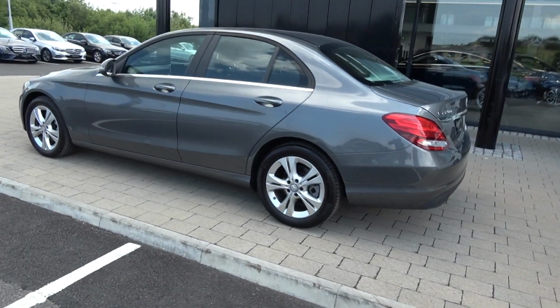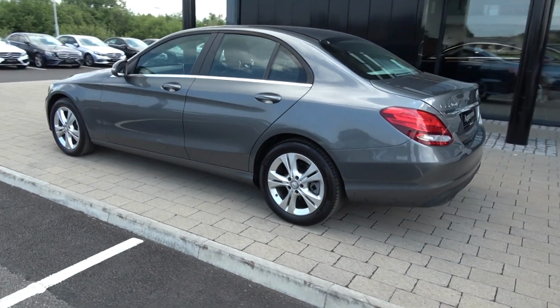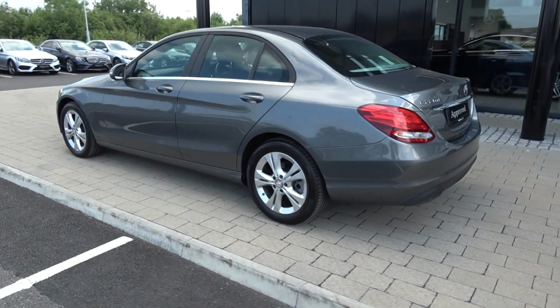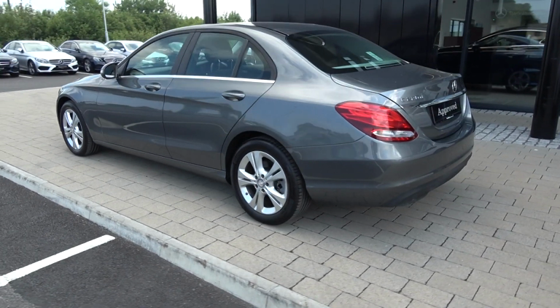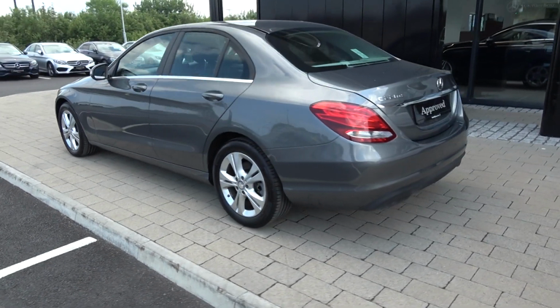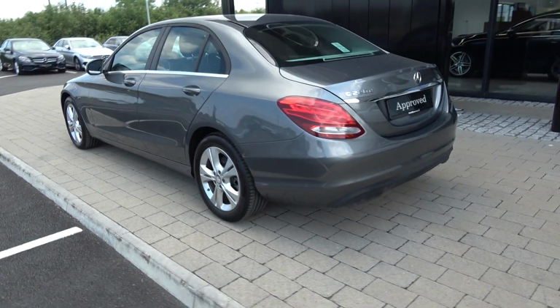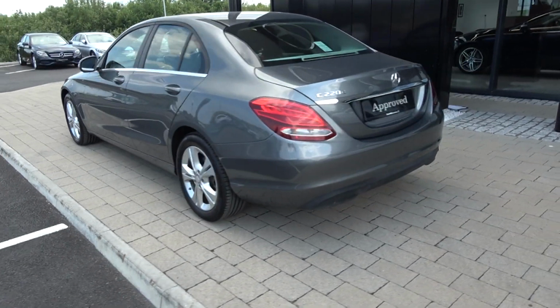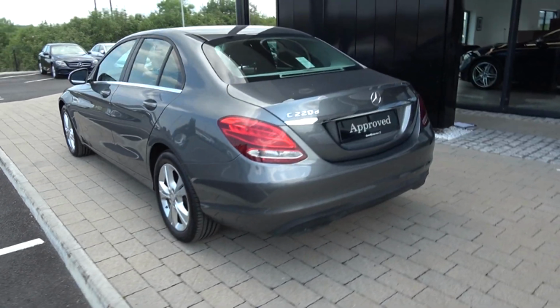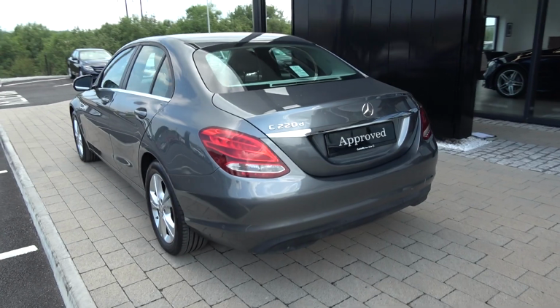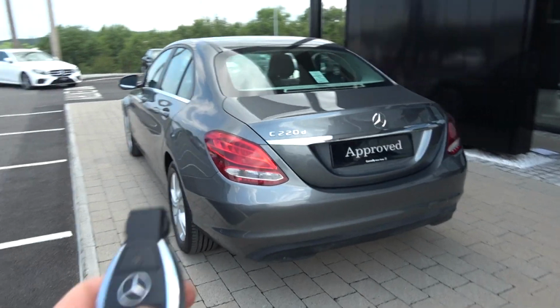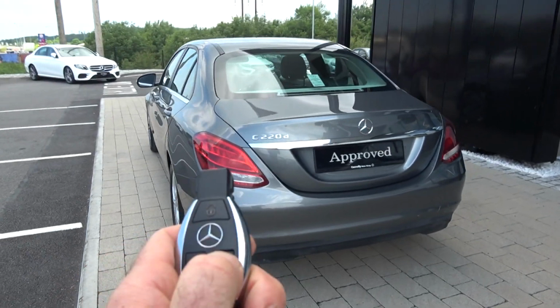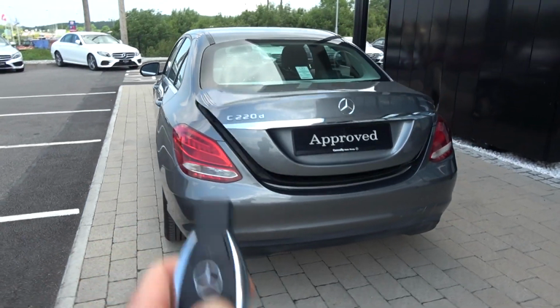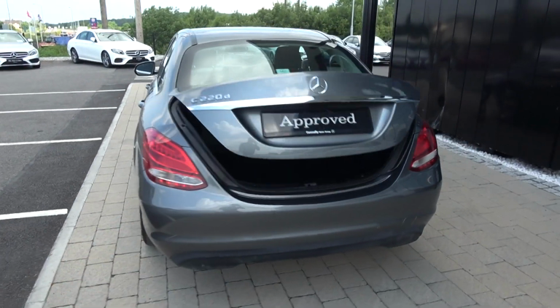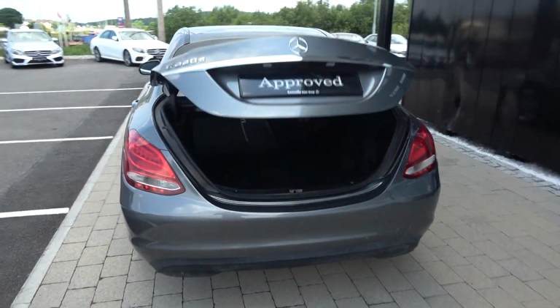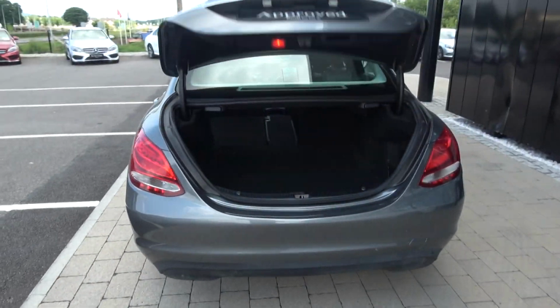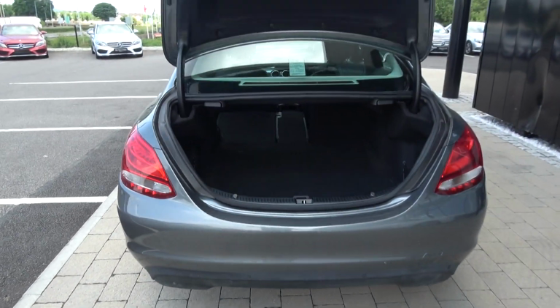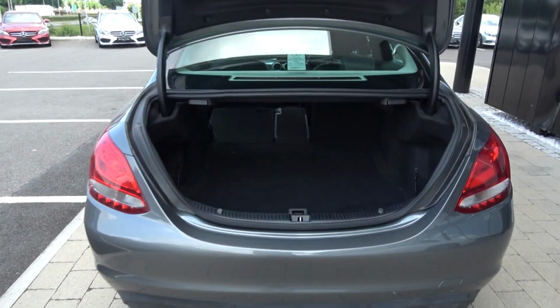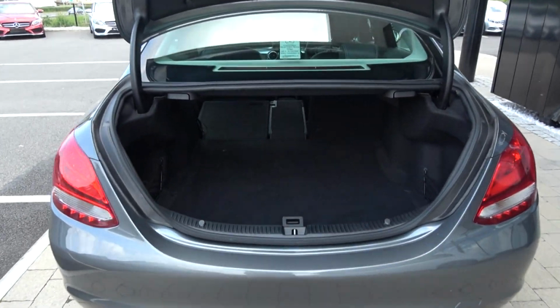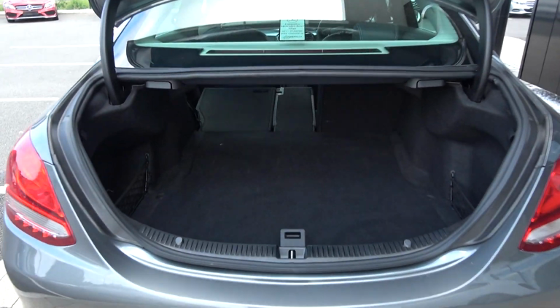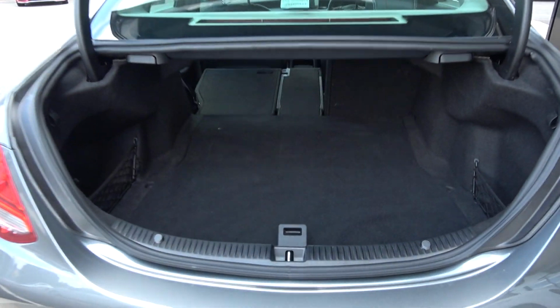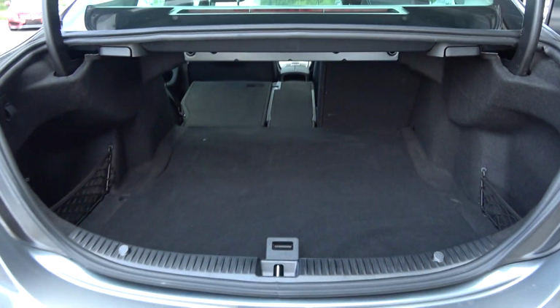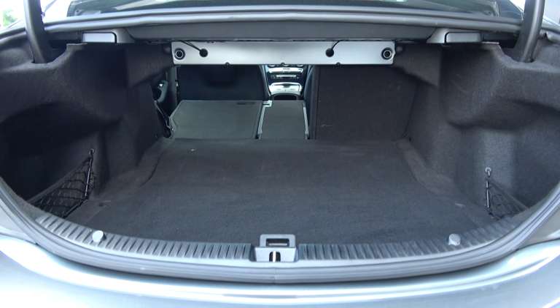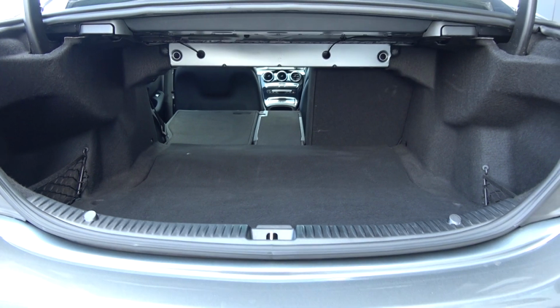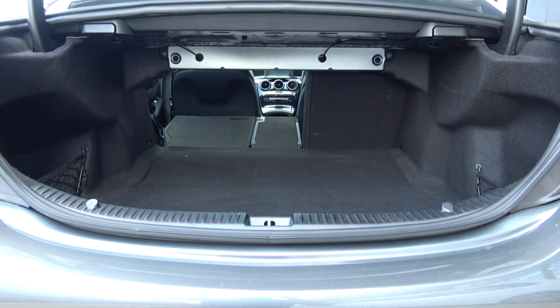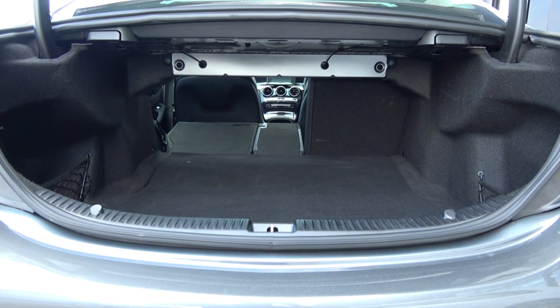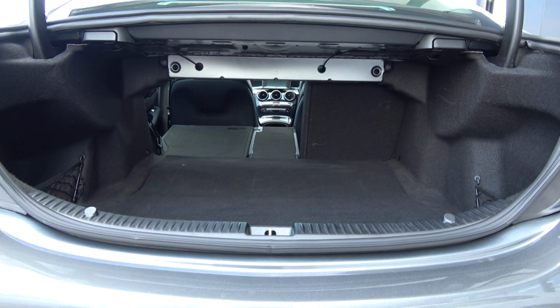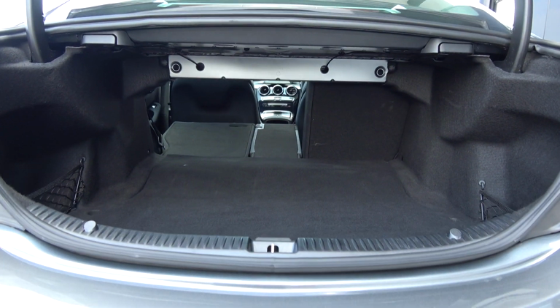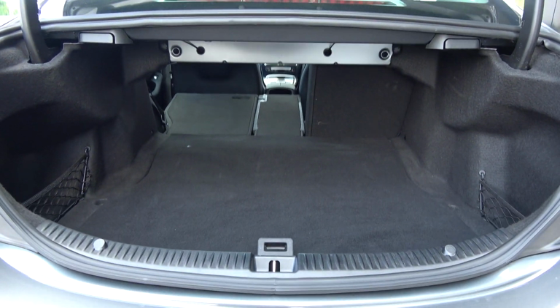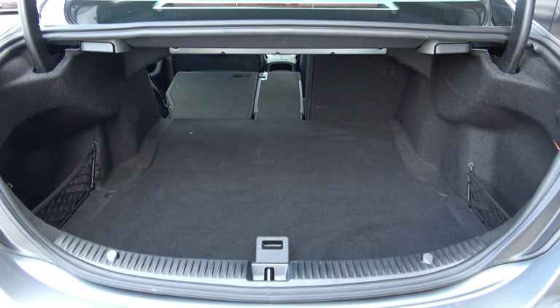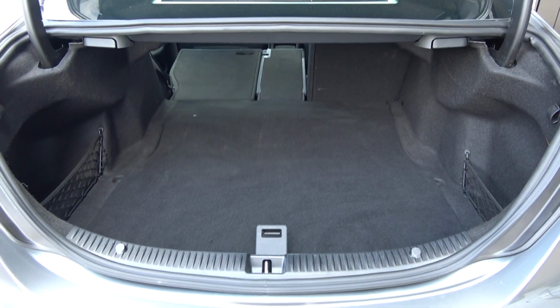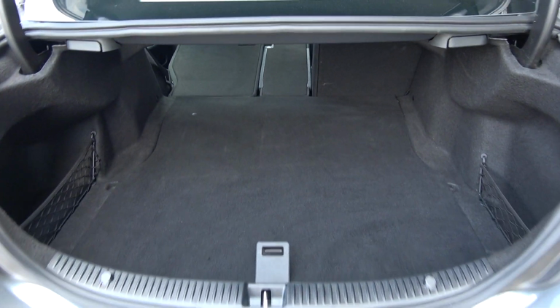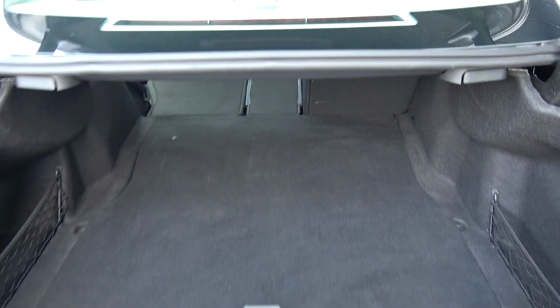Just pop the lid open on the boot using your Mercedes key fob, and you'll see what a fantastic size boot space there is on the Mercedes-Benz C-Class. You can split and fold your rear seat 60/40, providing you more boot space should you need it.